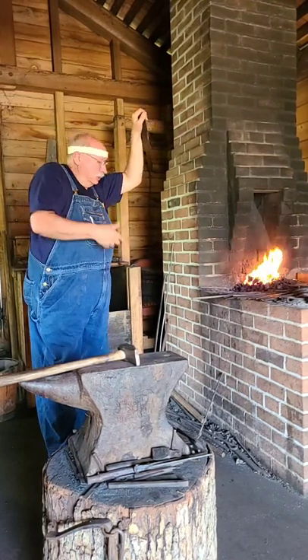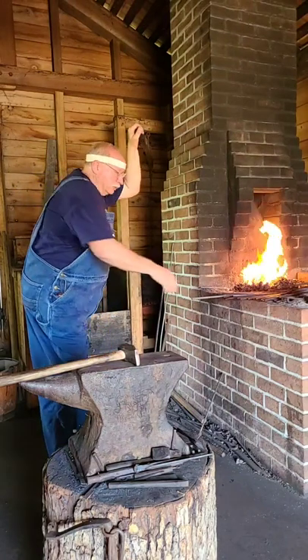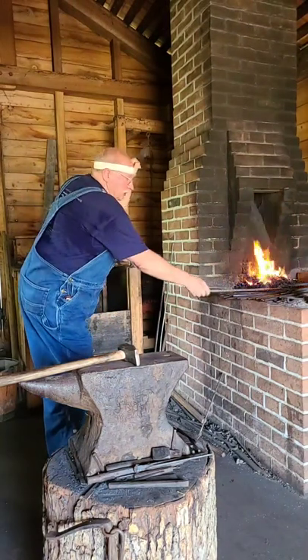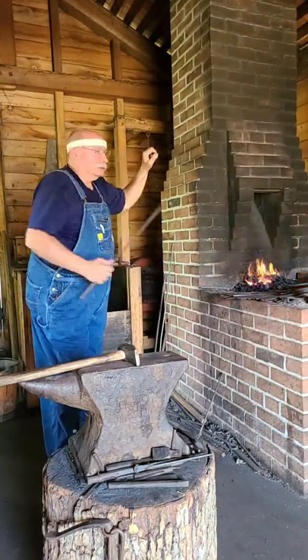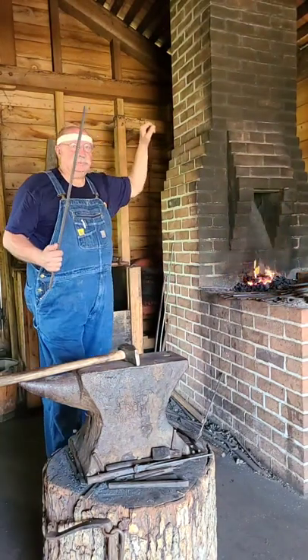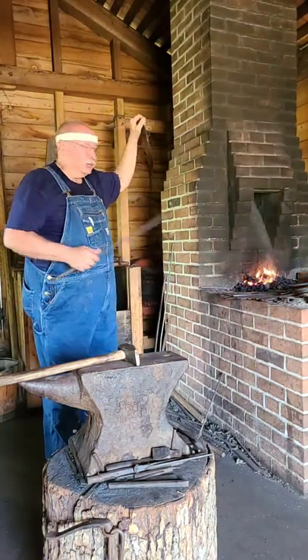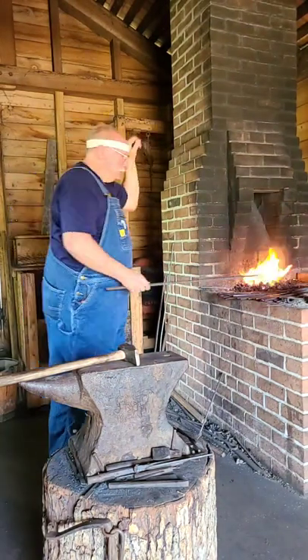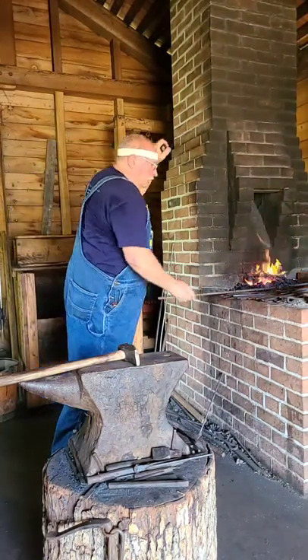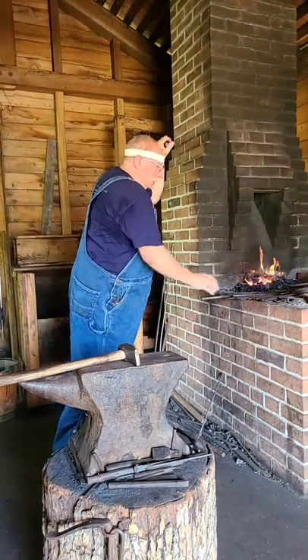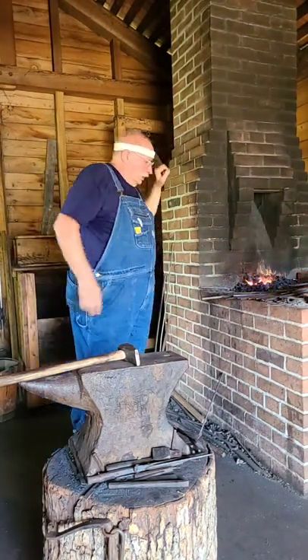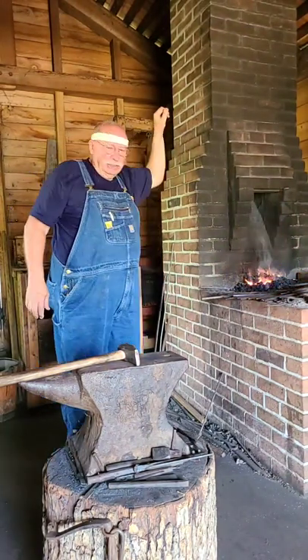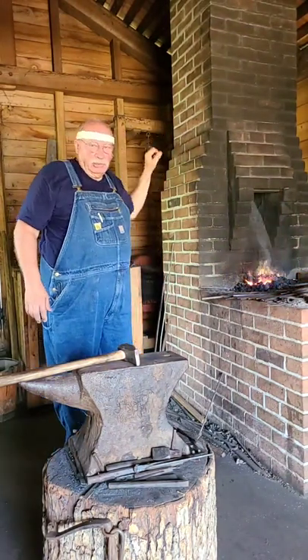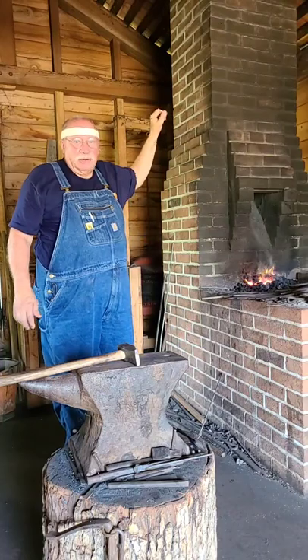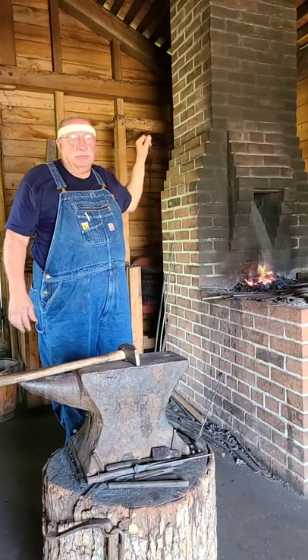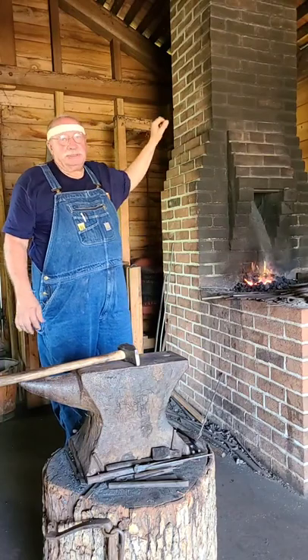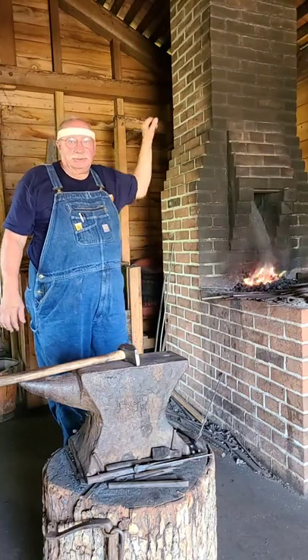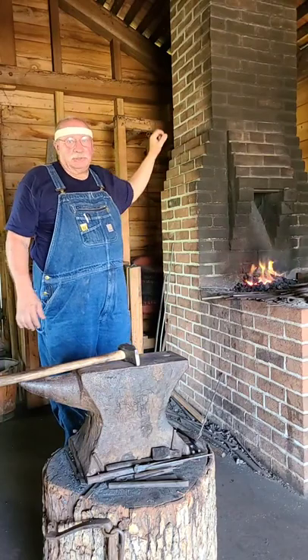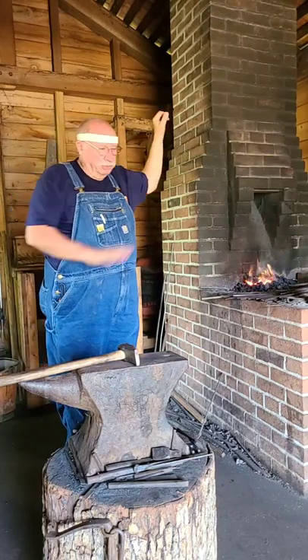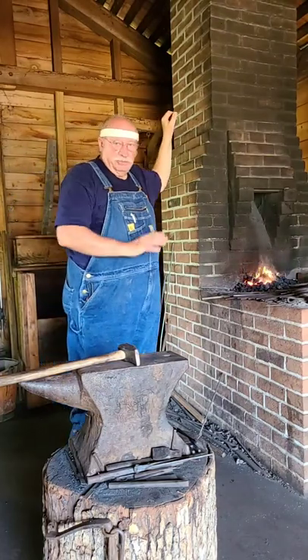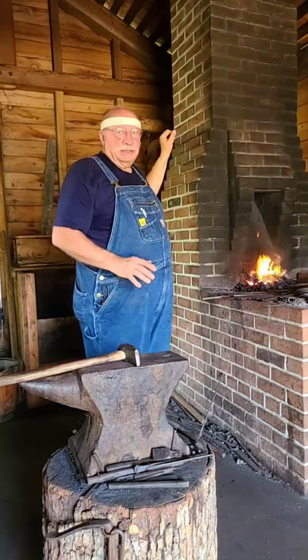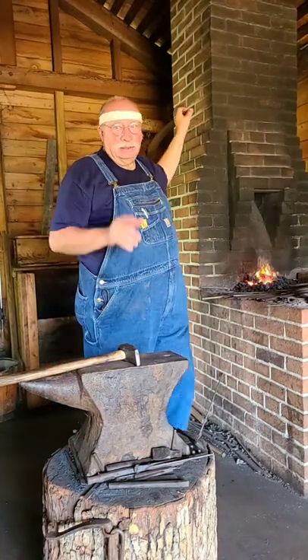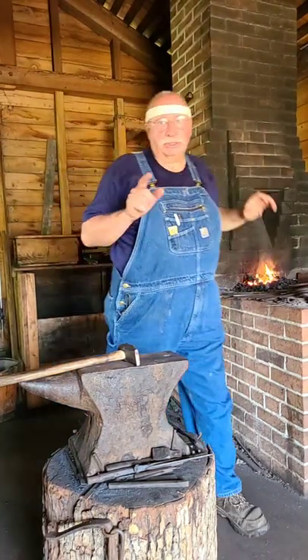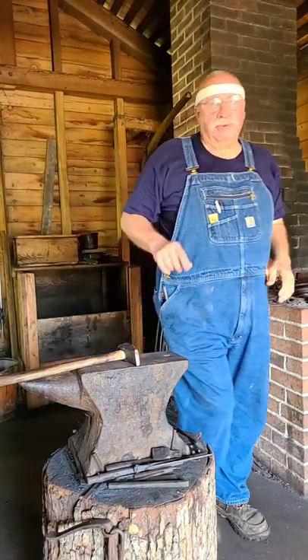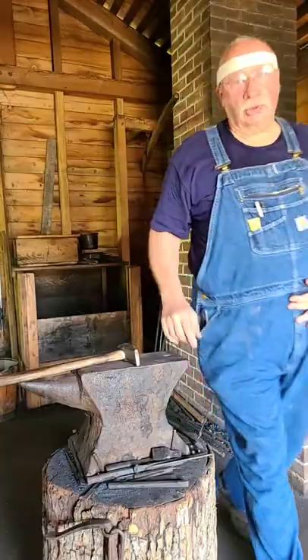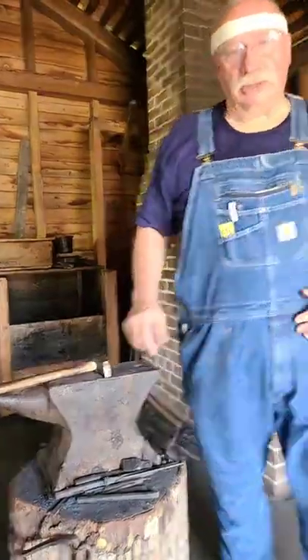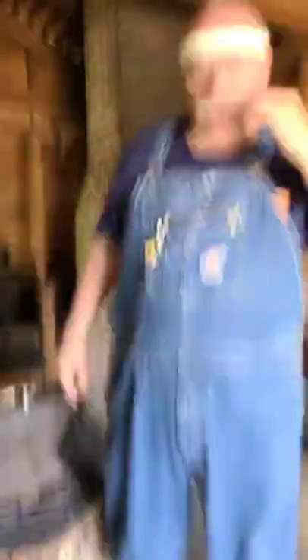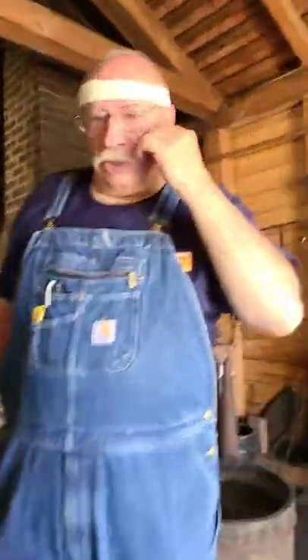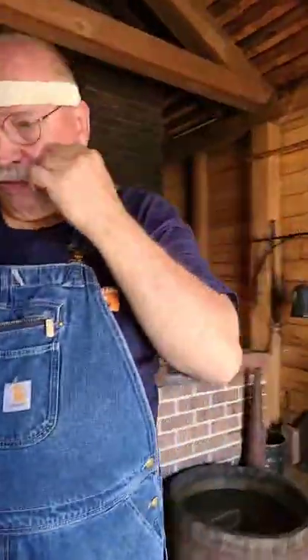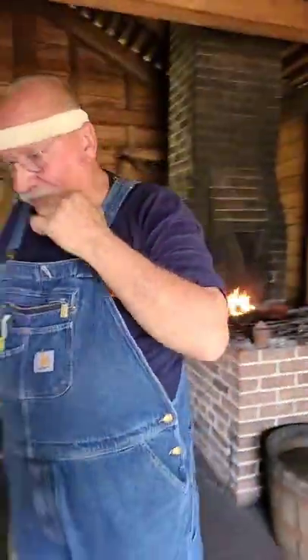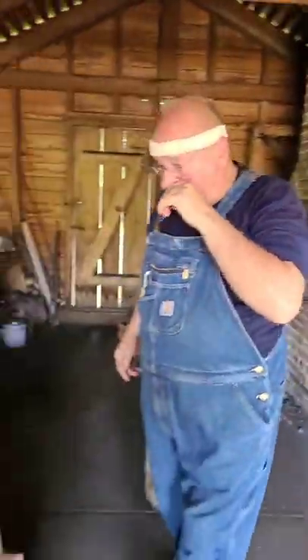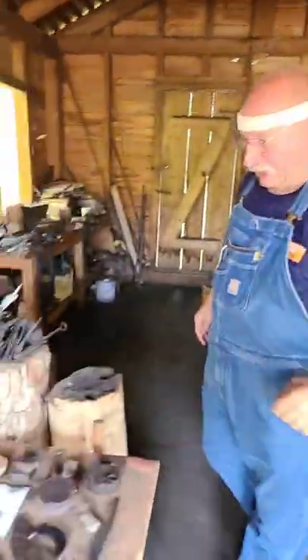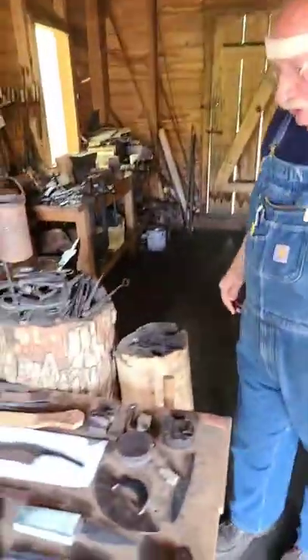This is a three-eighths inch stock. It doesn't have to hold a lot of weight, but it's got to be substantial enough to hold it. Before we get to that, let's look at what we've got in show and tell, and we'll just talk in just a minute about those things.